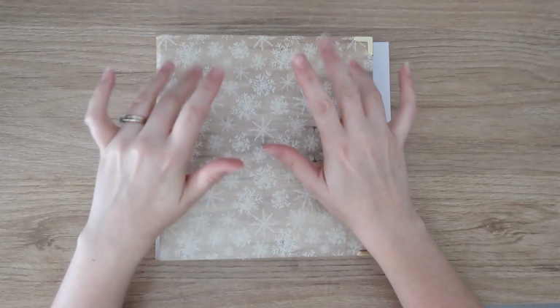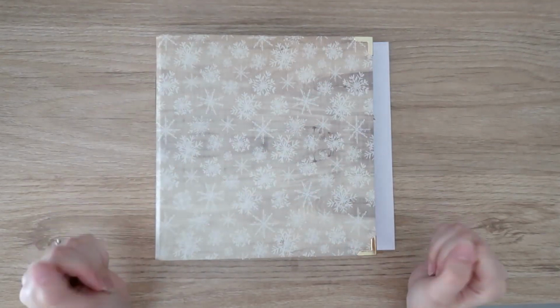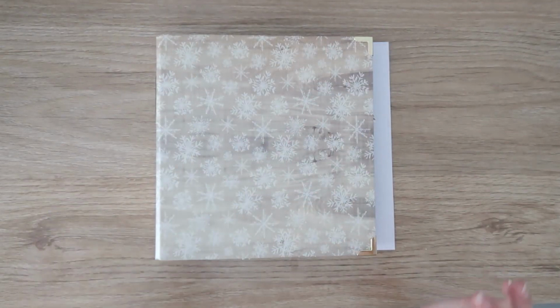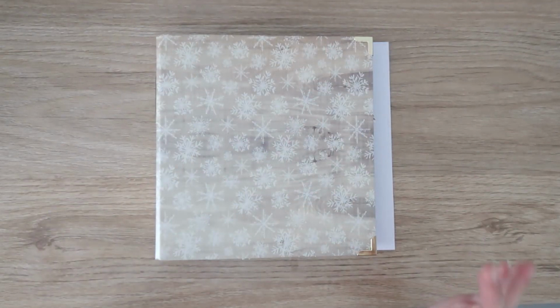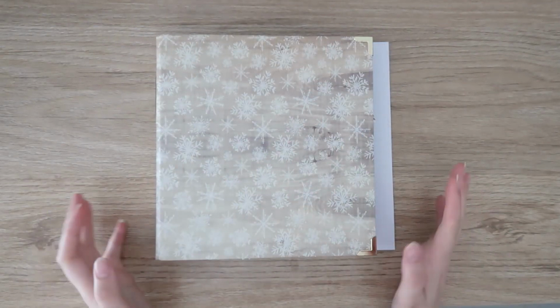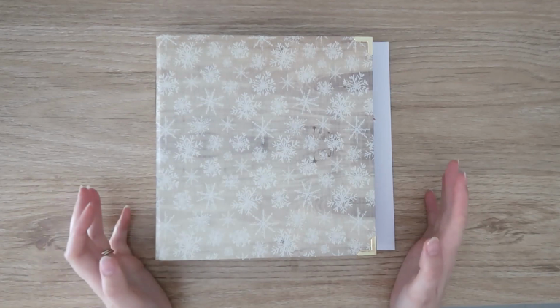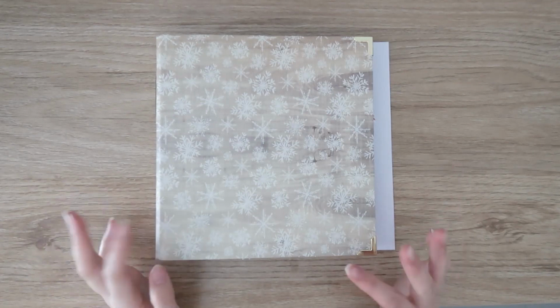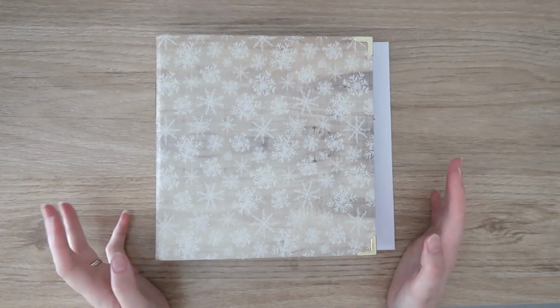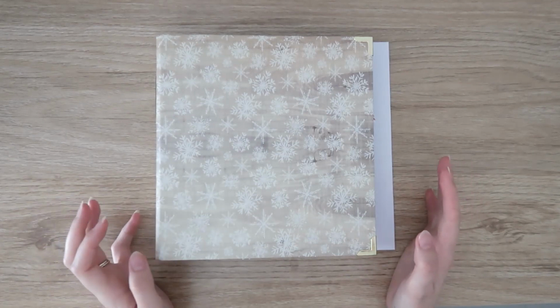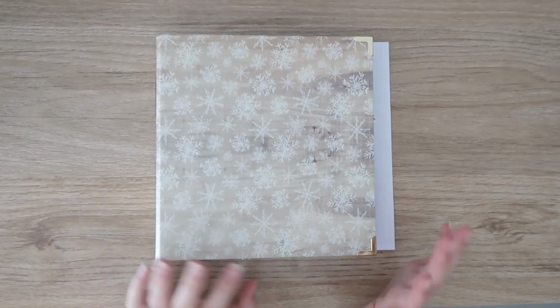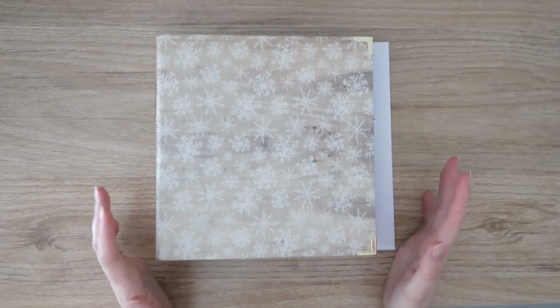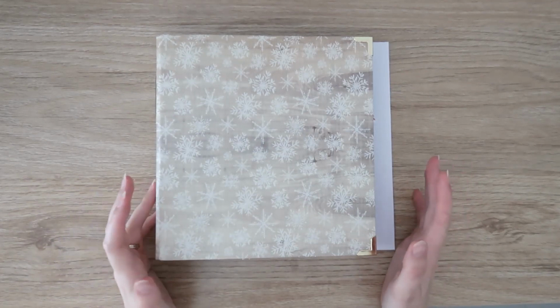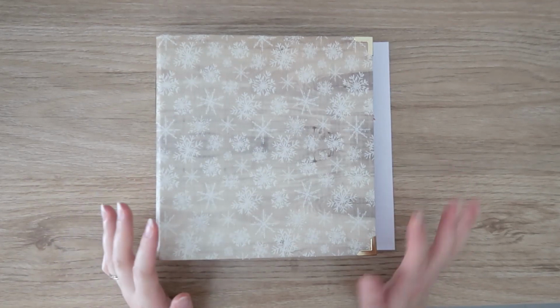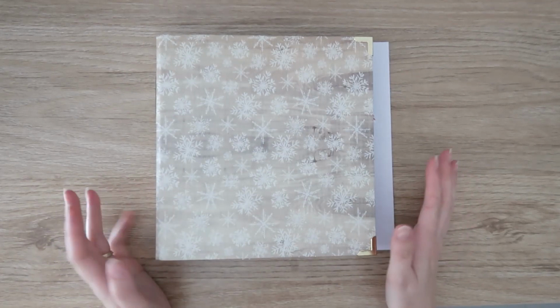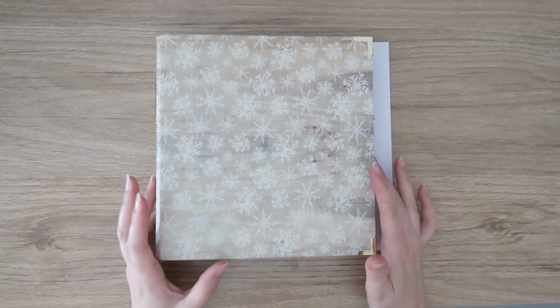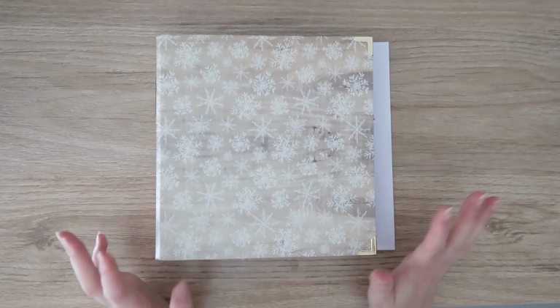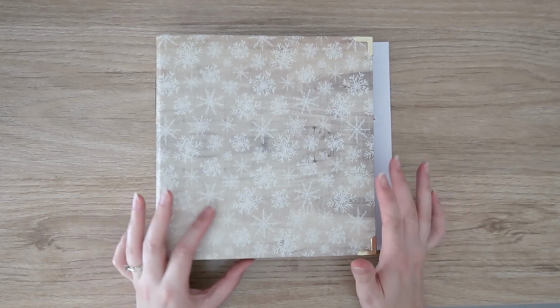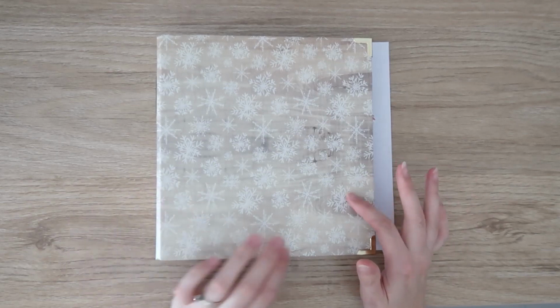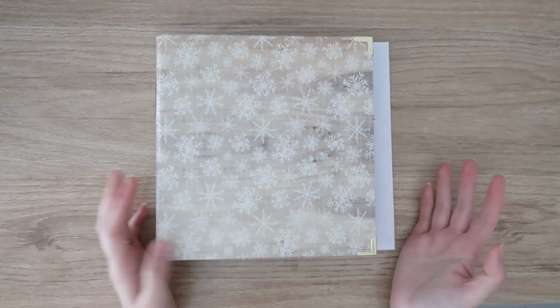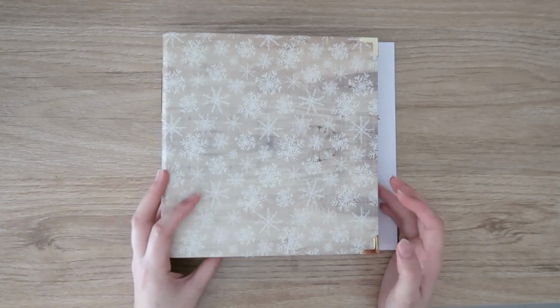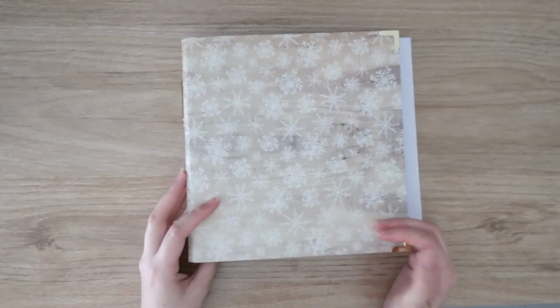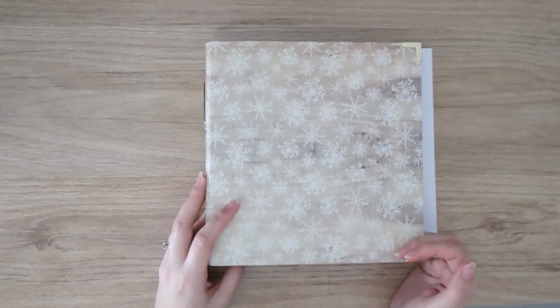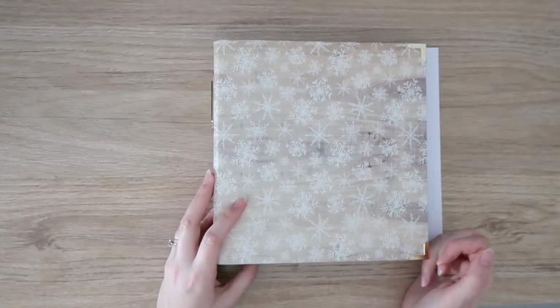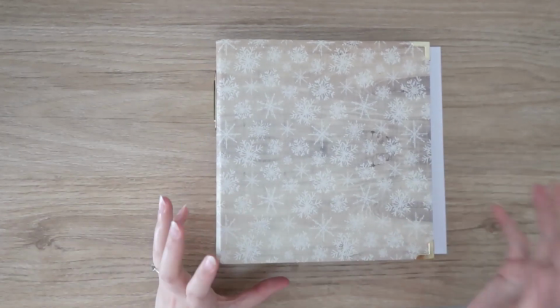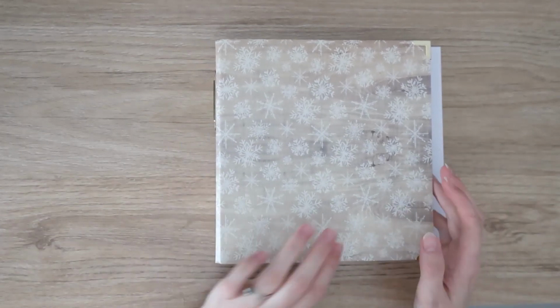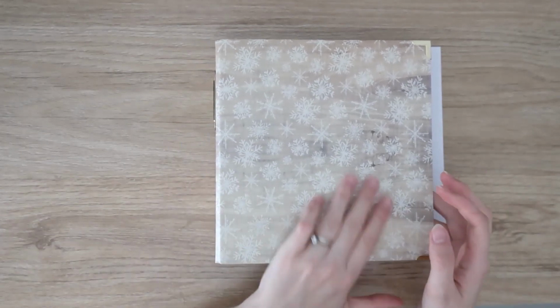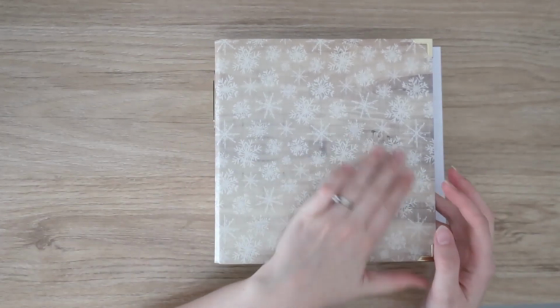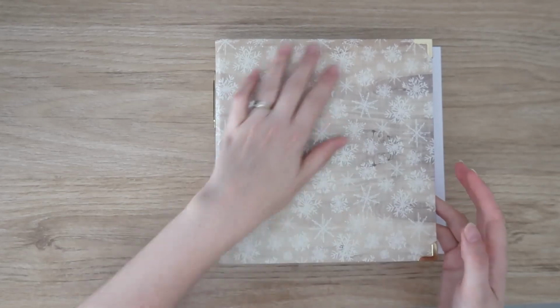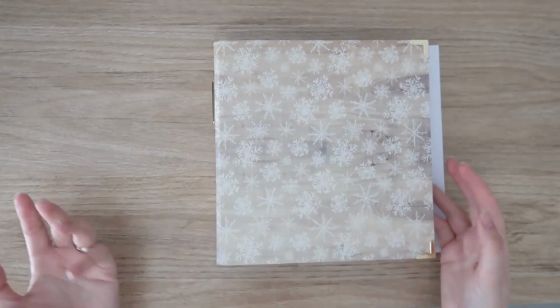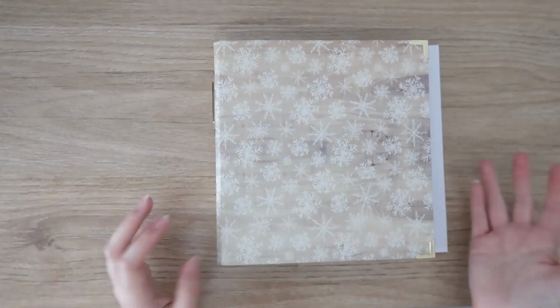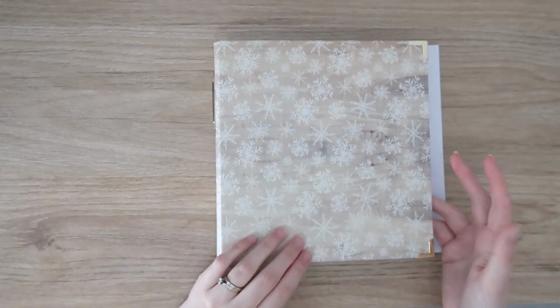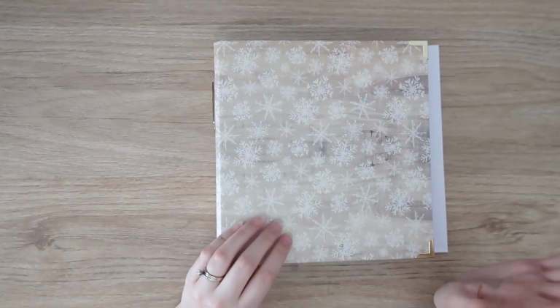Hi everyone, it's Danny, welcome back to my channel. Today I'm sharing my December Daily foundation pages. I know I'm super behind on this and I apologize. I've done my best this year — I think we're all struggling a little bit with timekeeping.